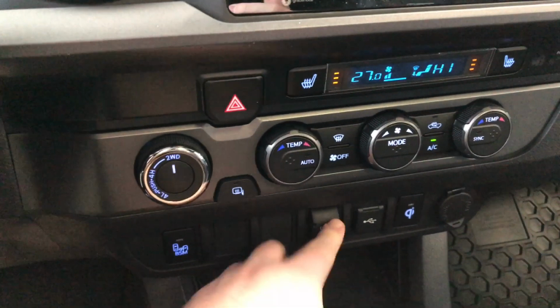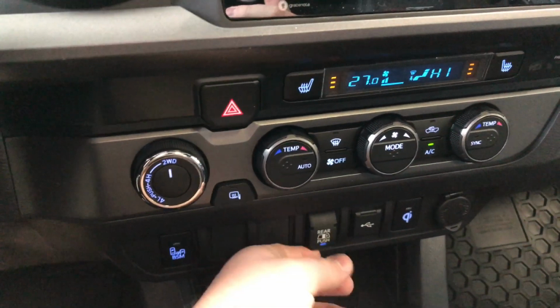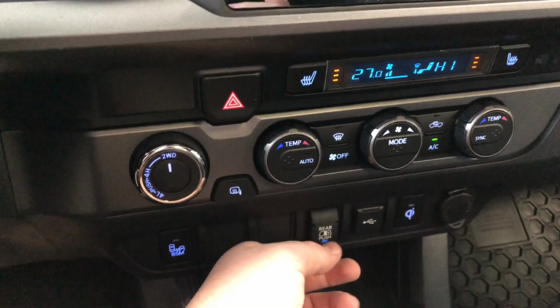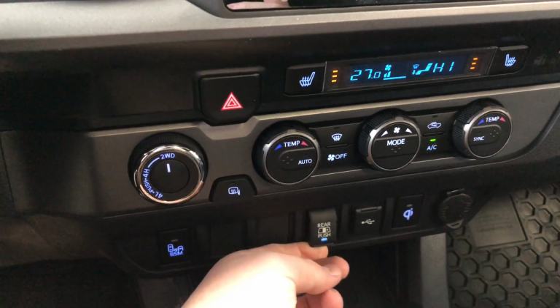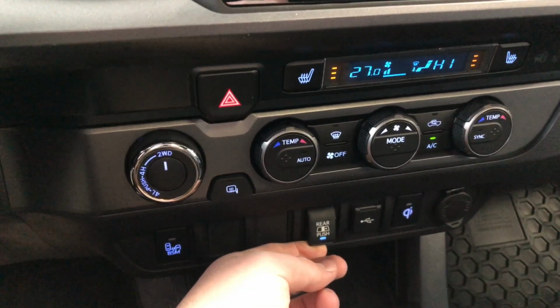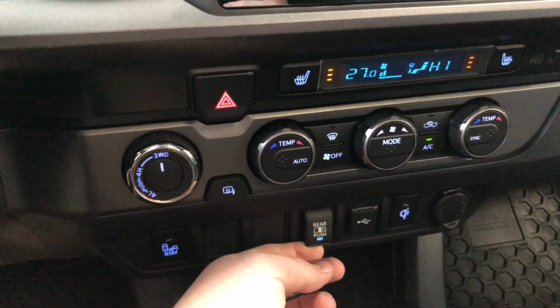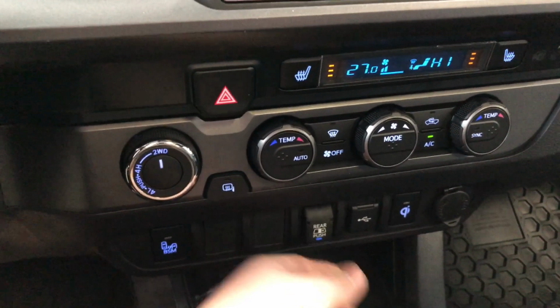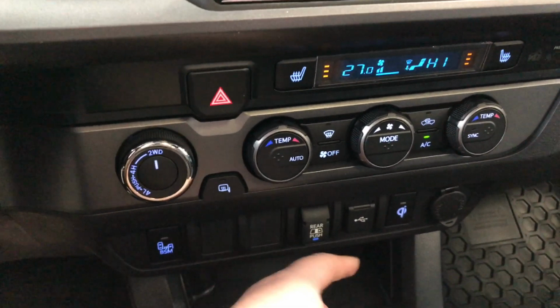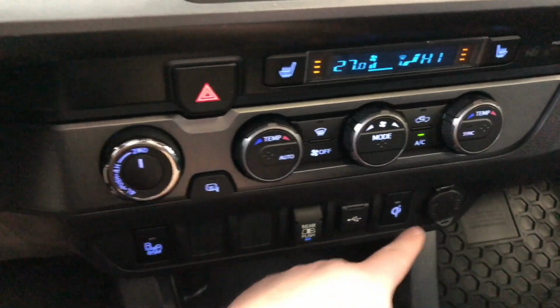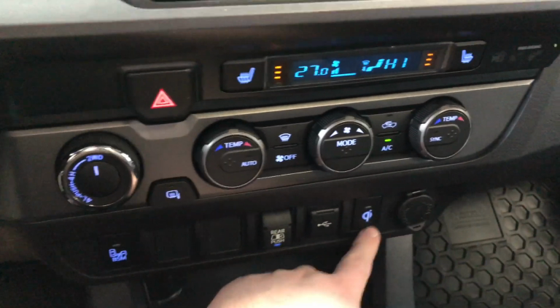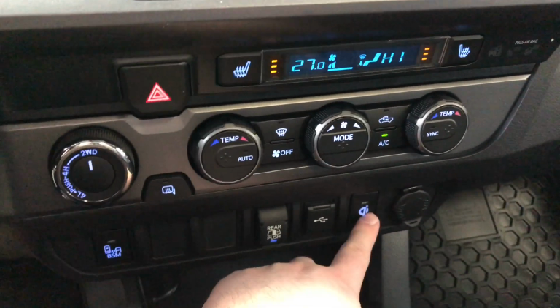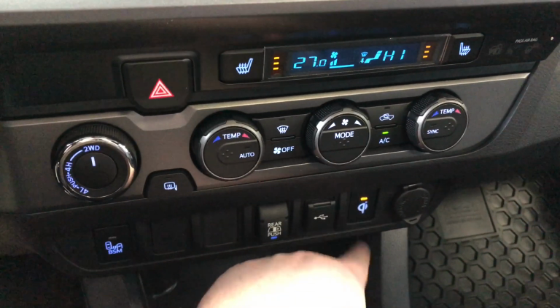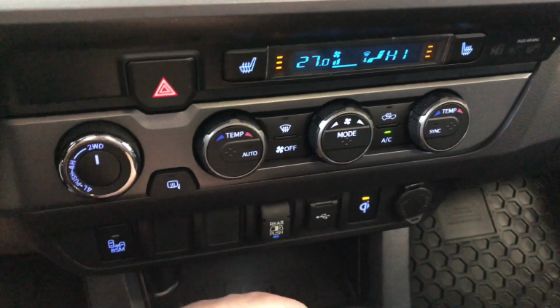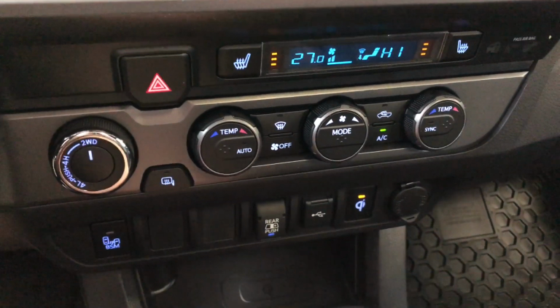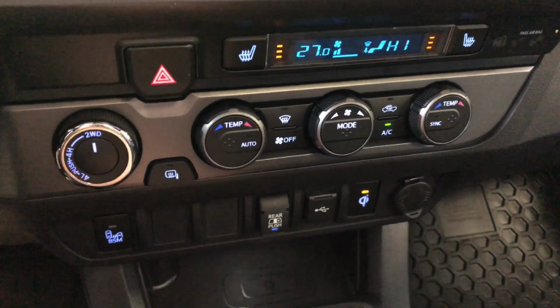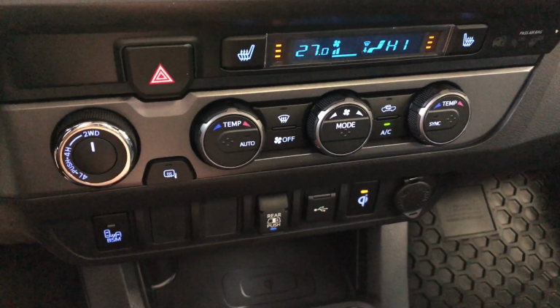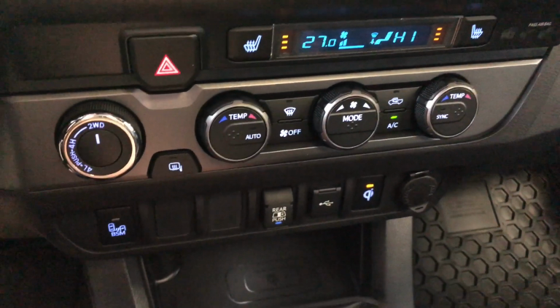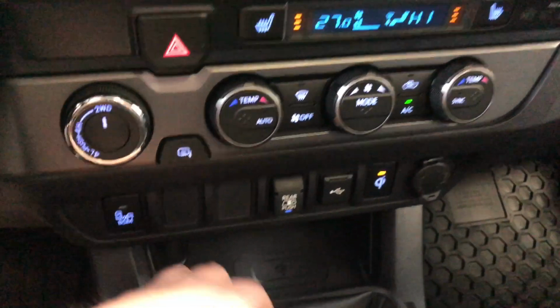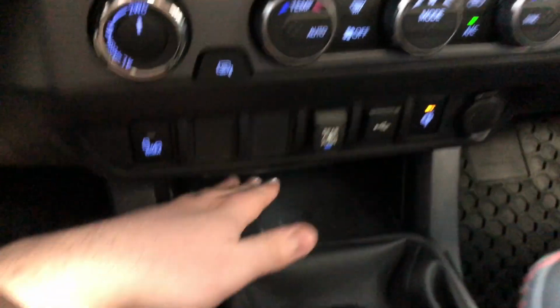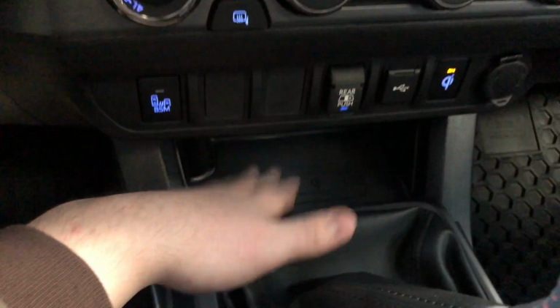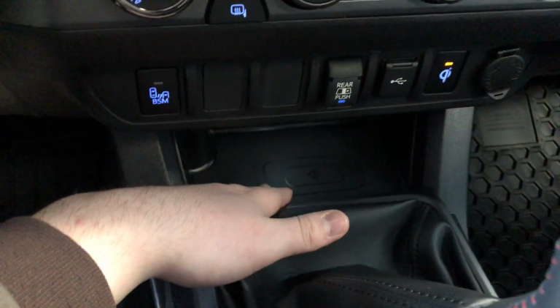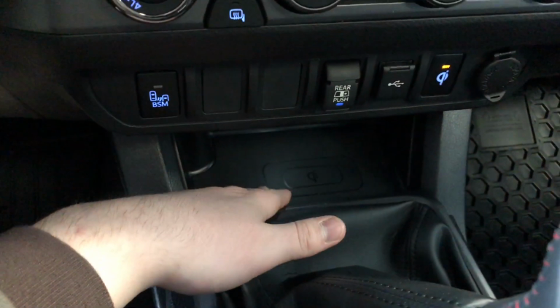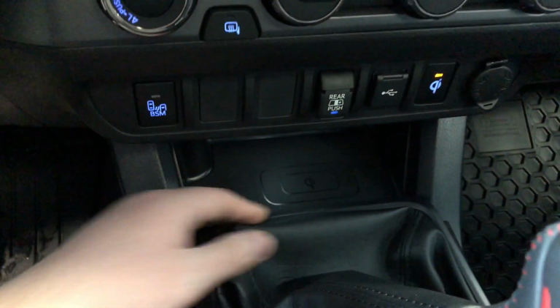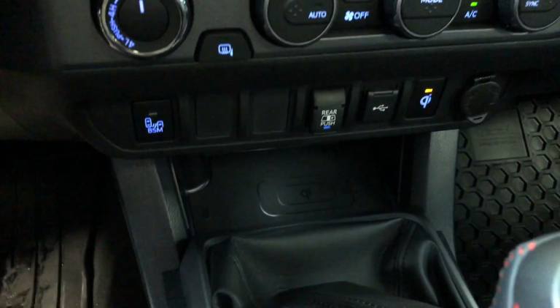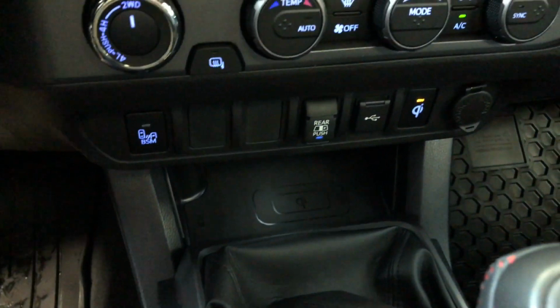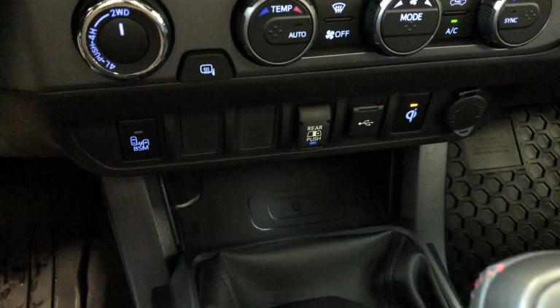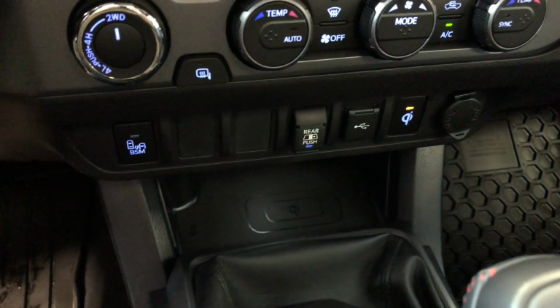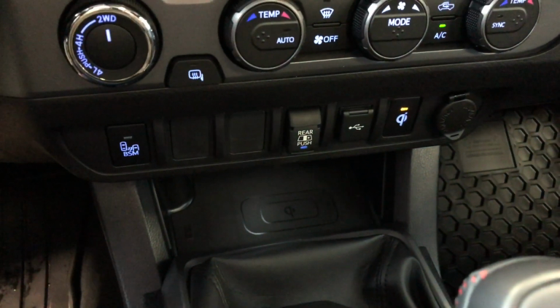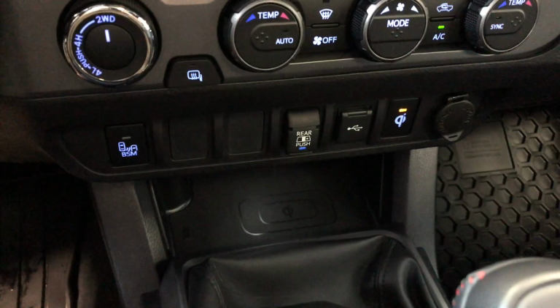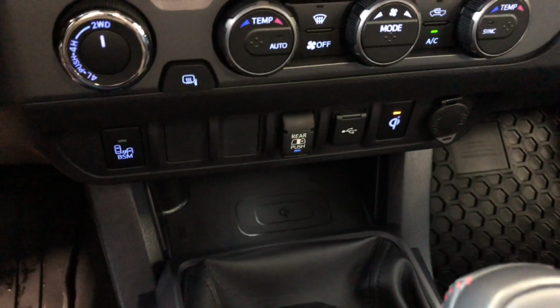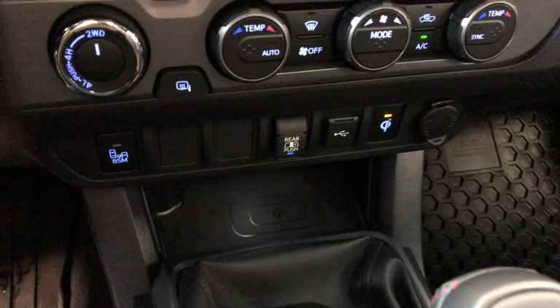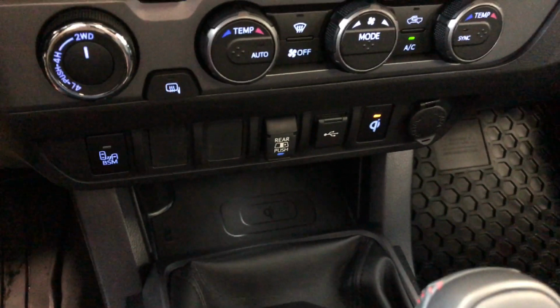You also have a button here for the rear window to open up, and a Qi wireless charger. If you press that, the light will come on and you can put your phone right down there — it'll charge up without any cables.